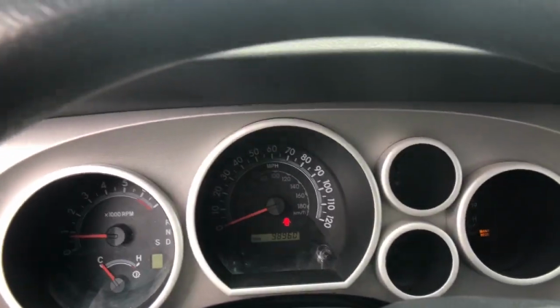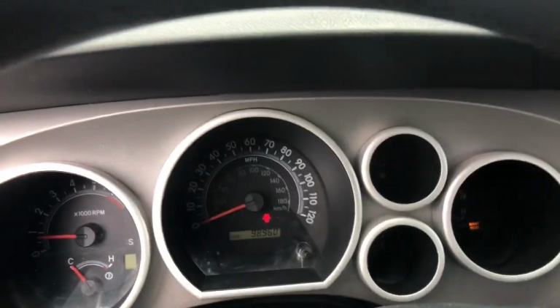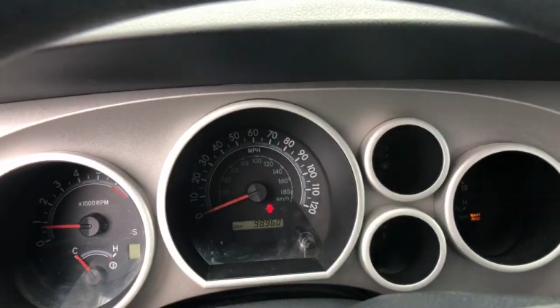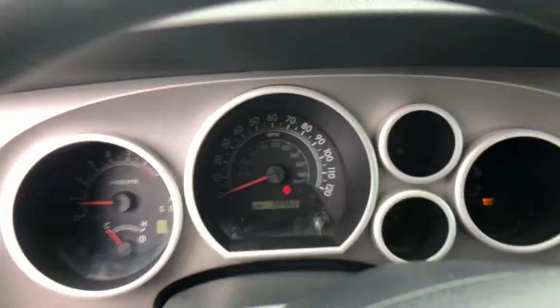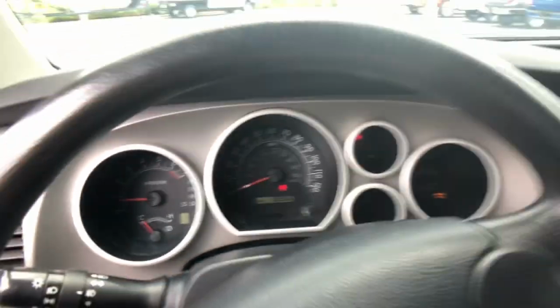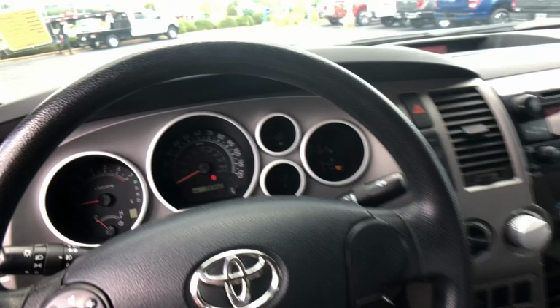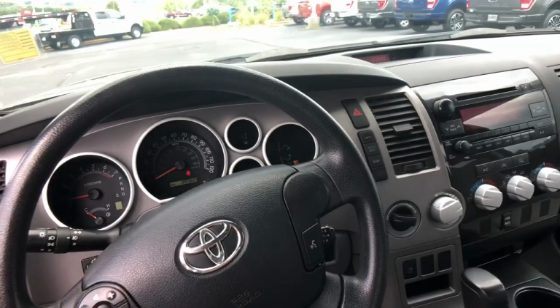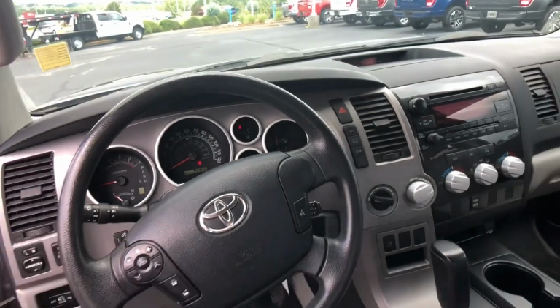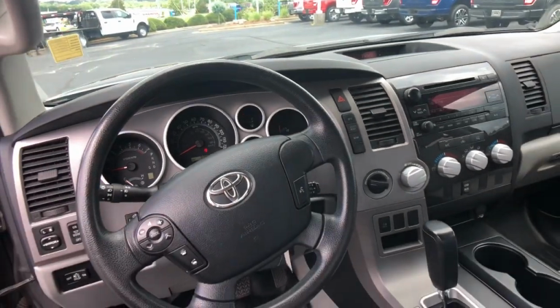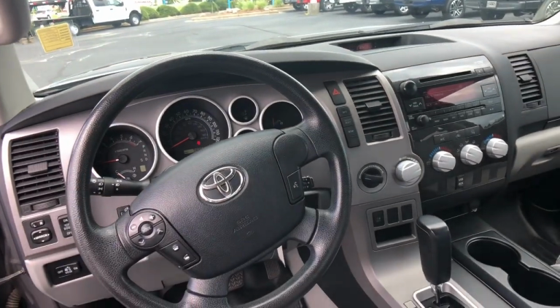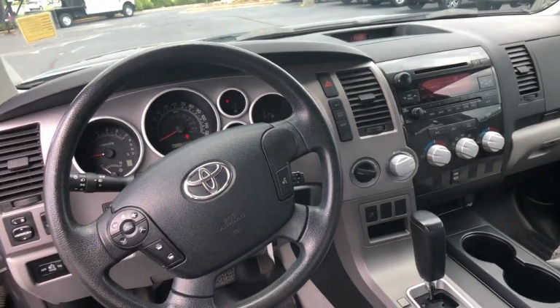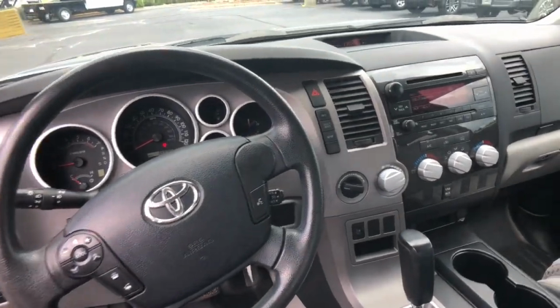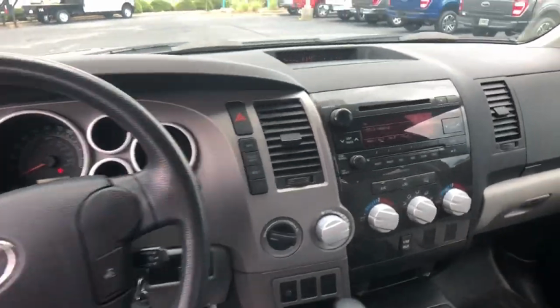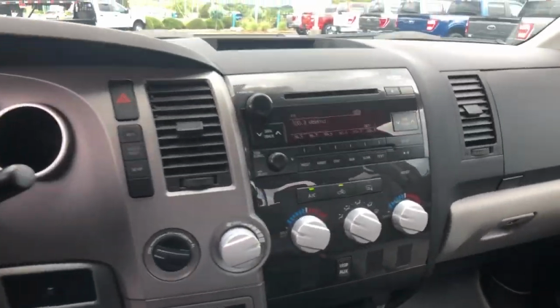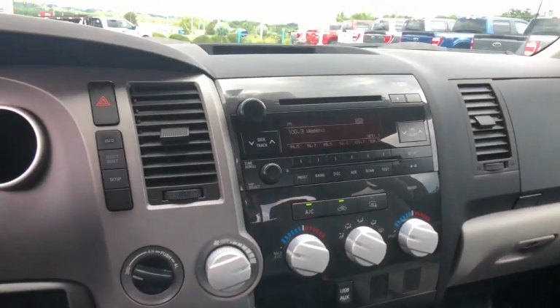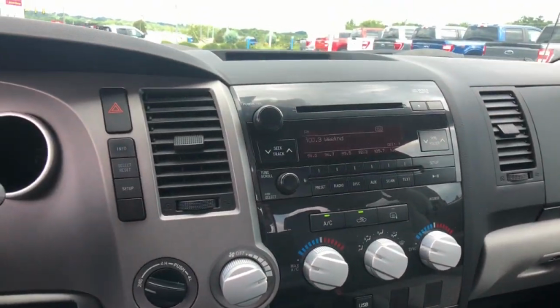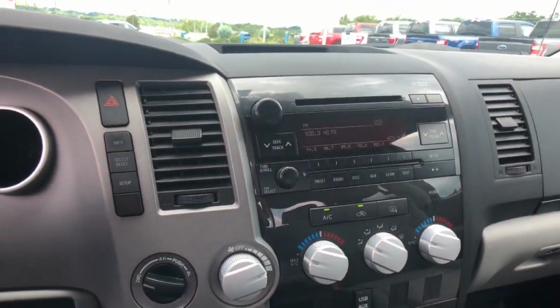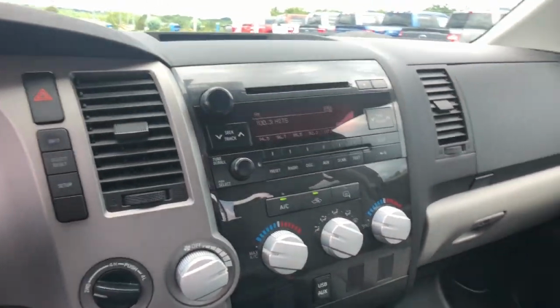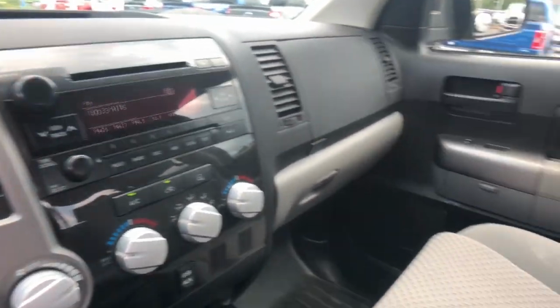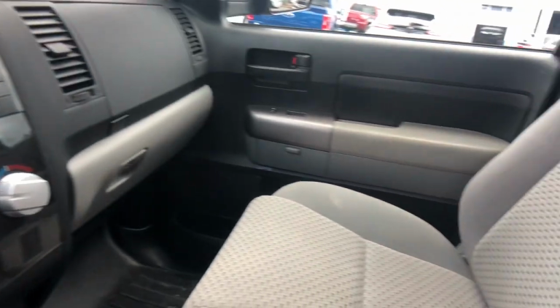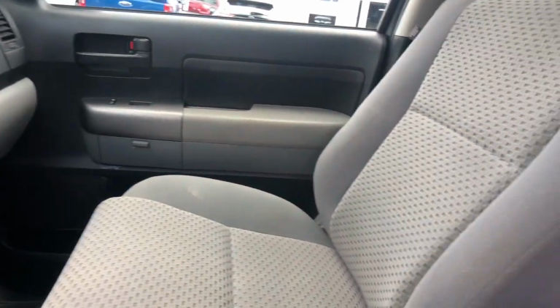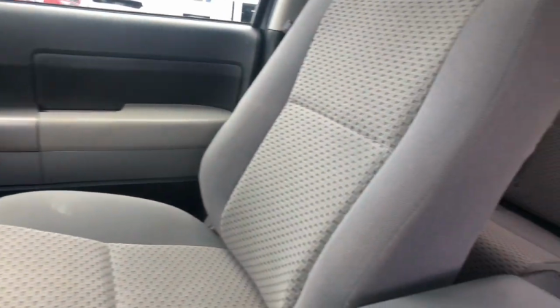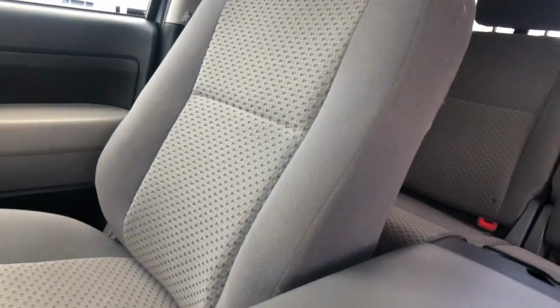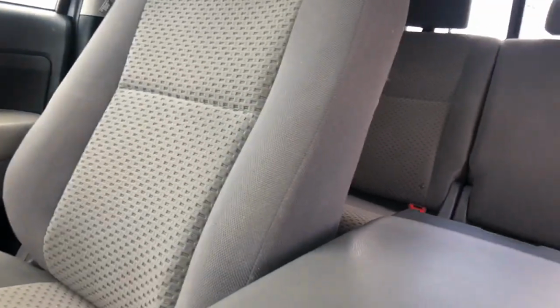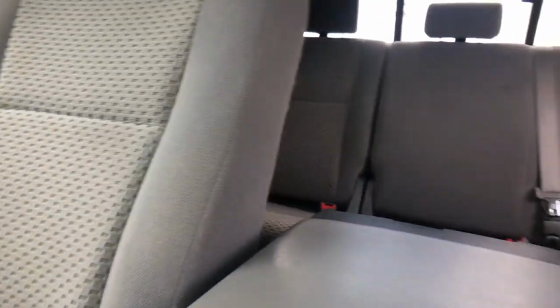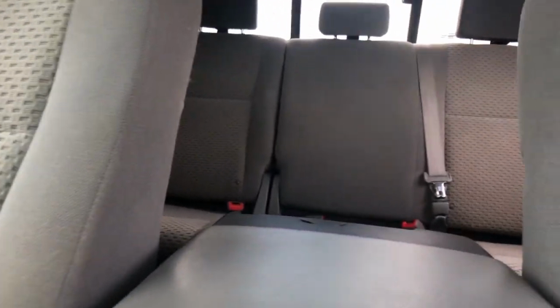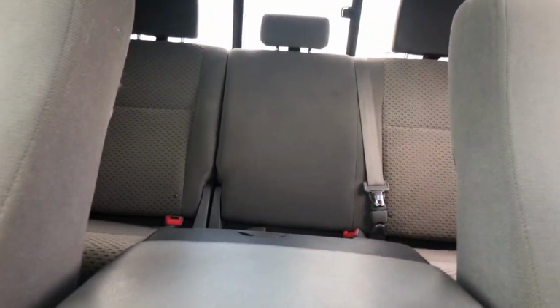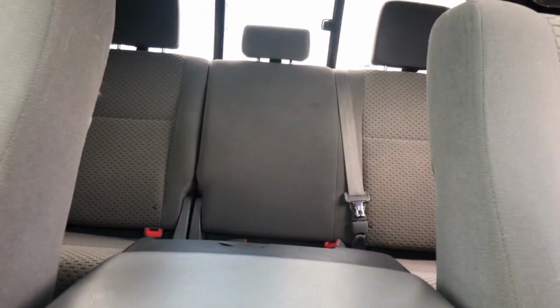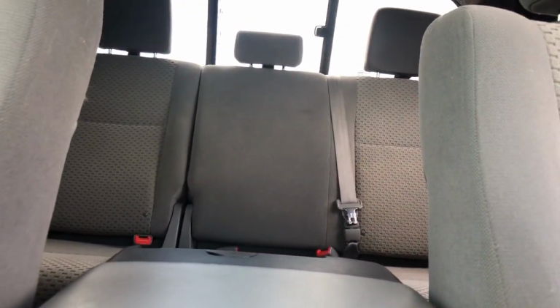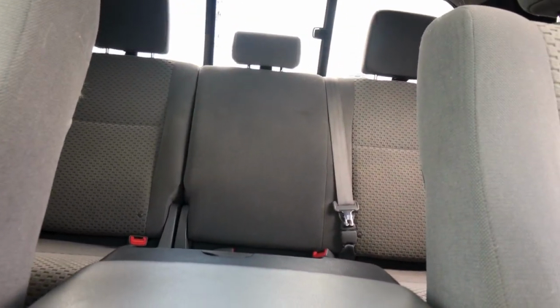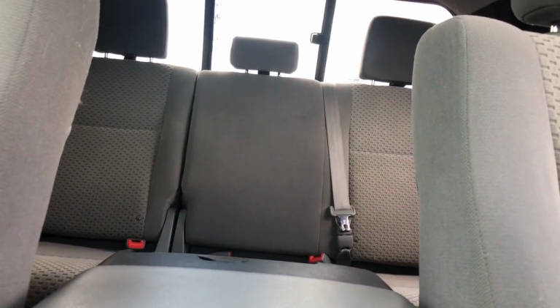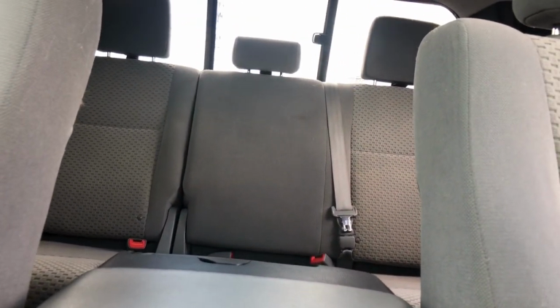Keyless entry, fog lamps, satellite radio, eight-cylinder engine, heated mirrors, four-wheel drive, Bluetooth connection, dual-zone AC, aluminum wheels, power driver's seat.